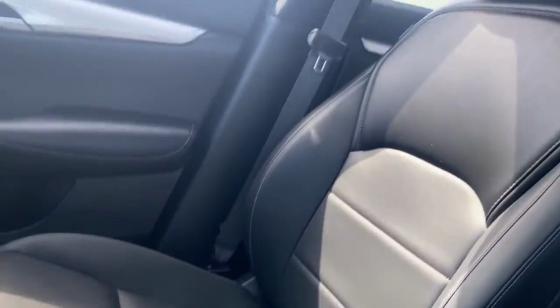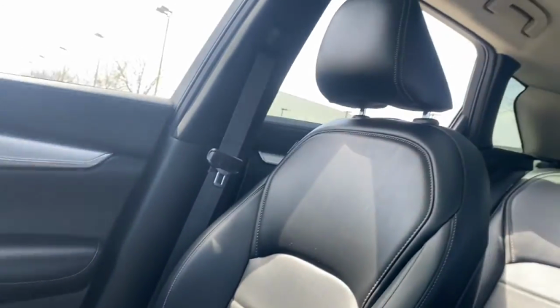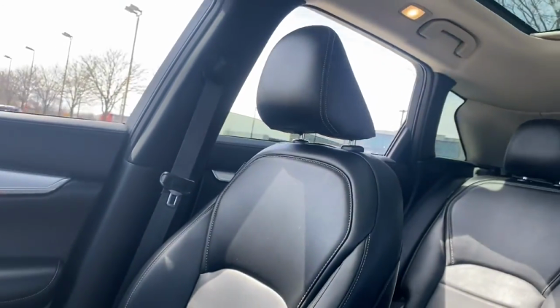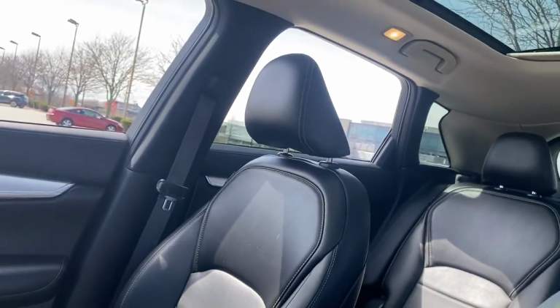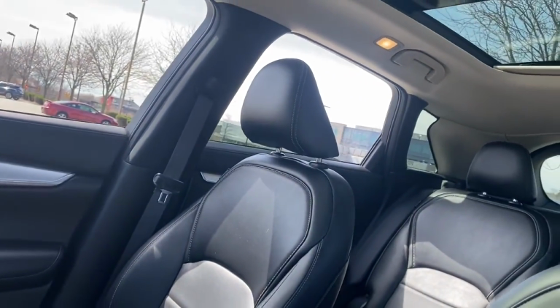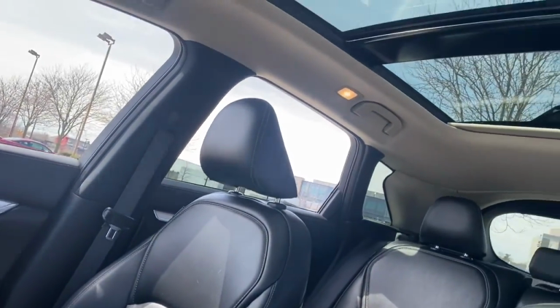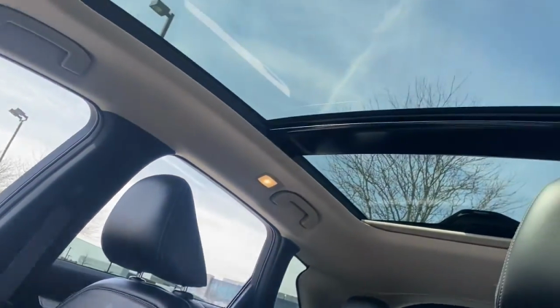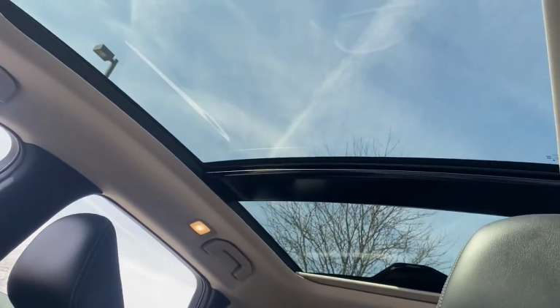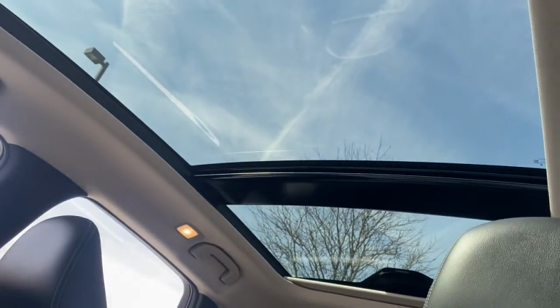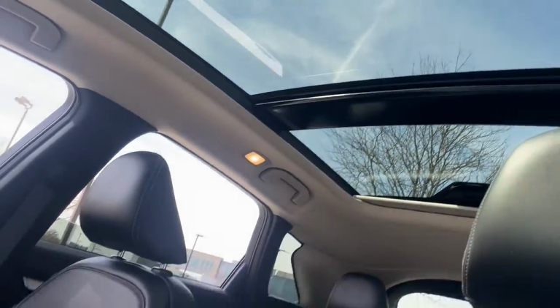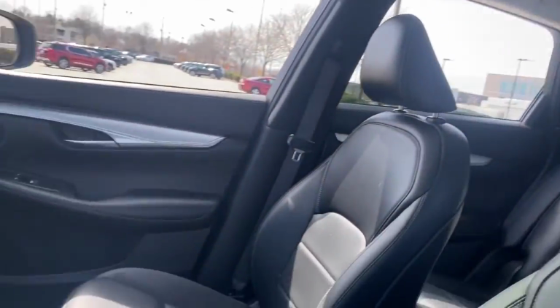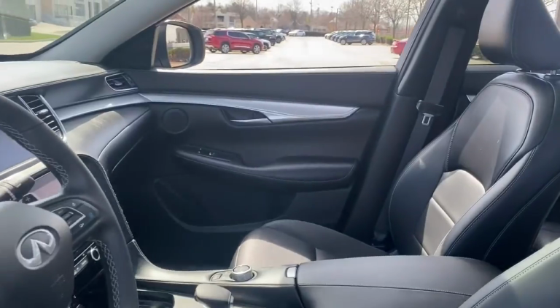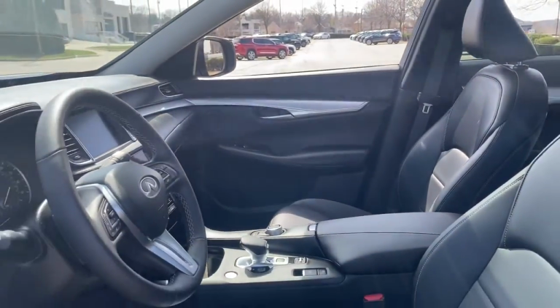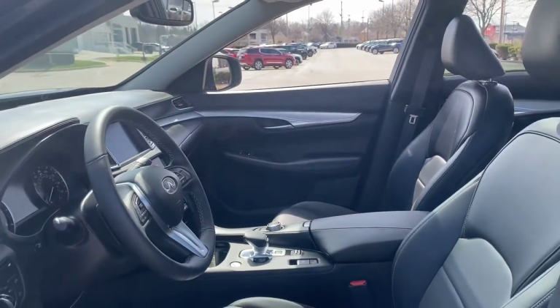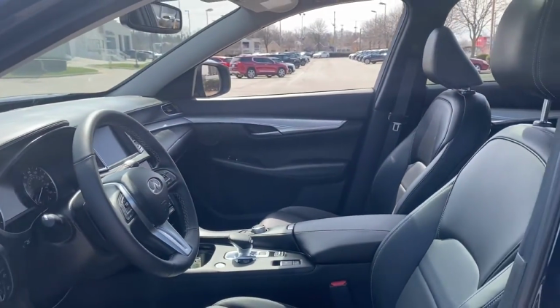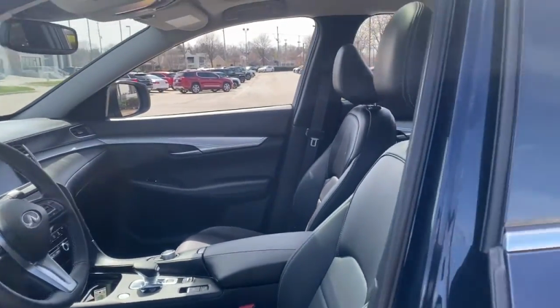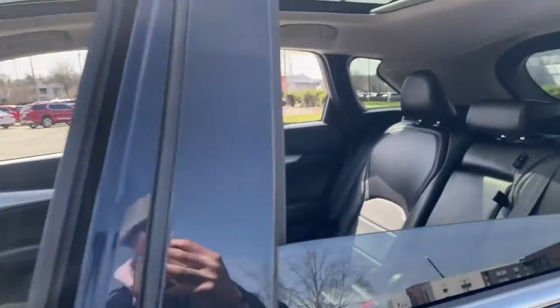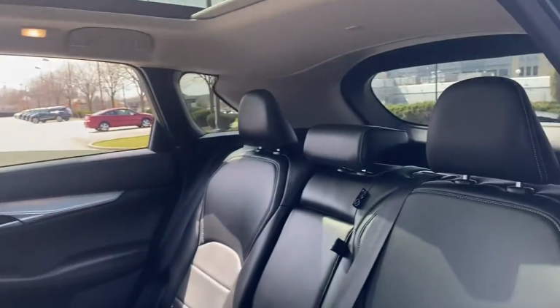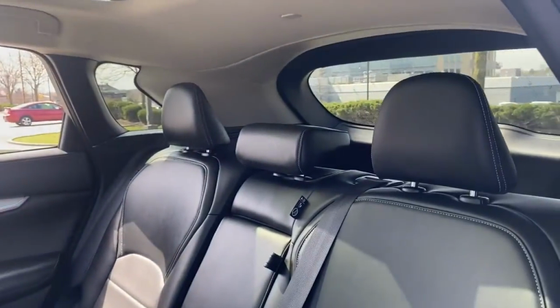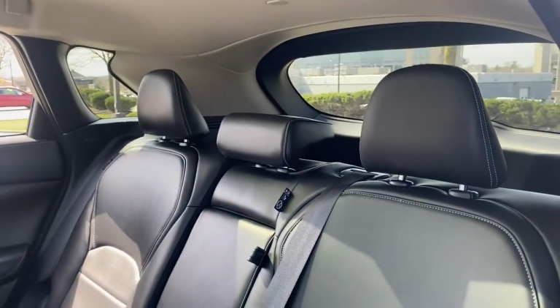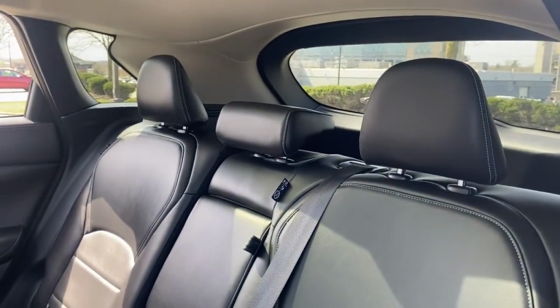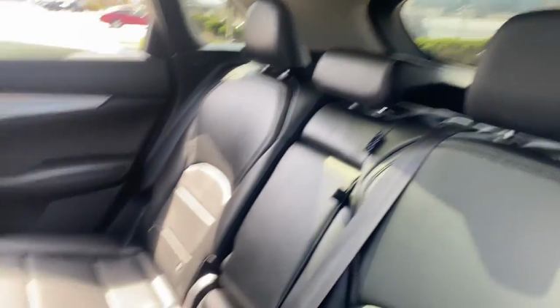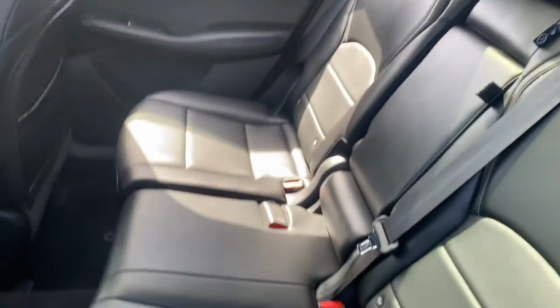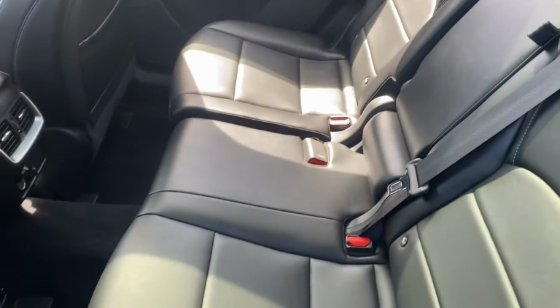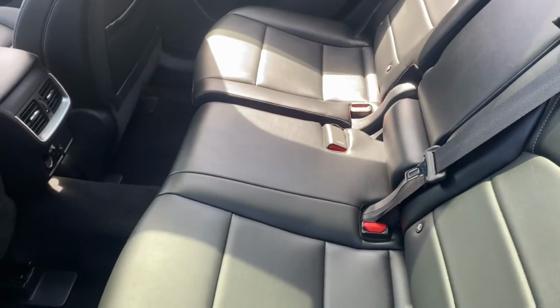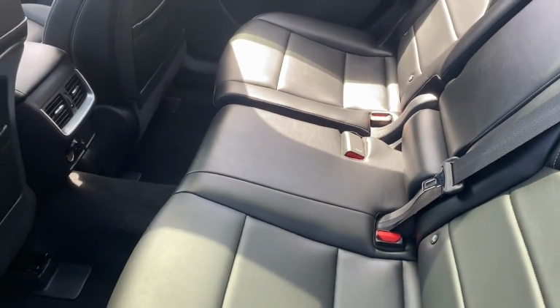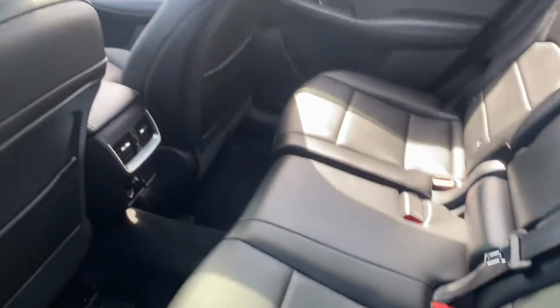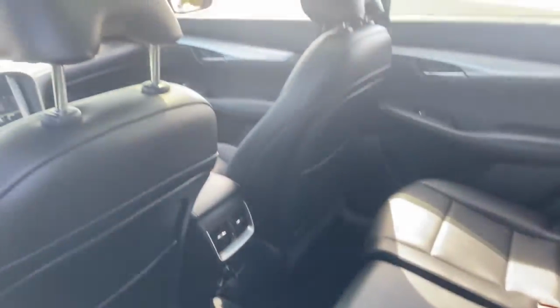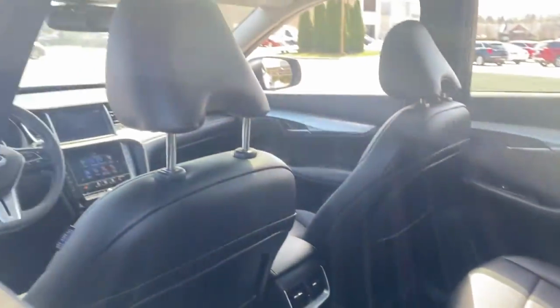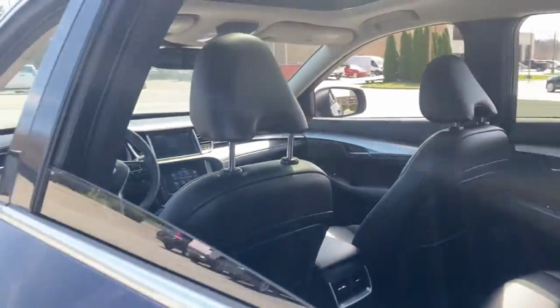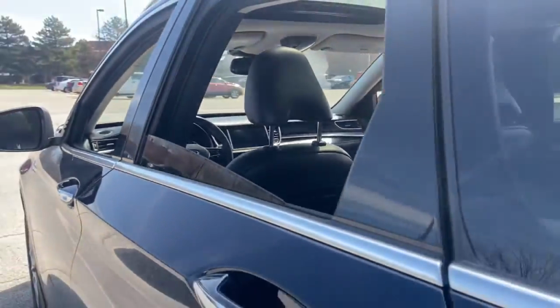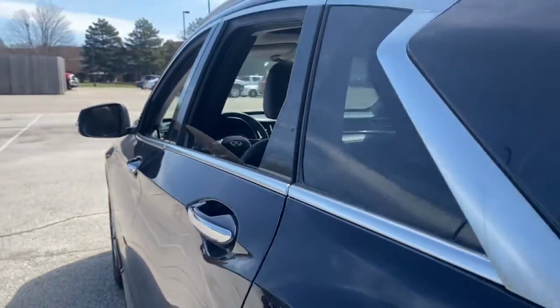Premium luxury meets convenient versatility in this thoughtfully designed QX50. See for yourself when you take it out for a test drive. Our professional staff looks forward to giving you excellent service.